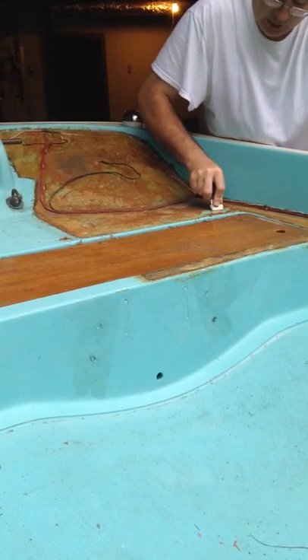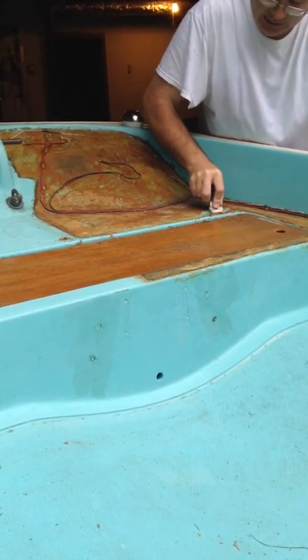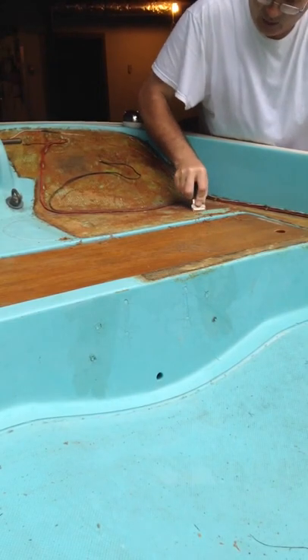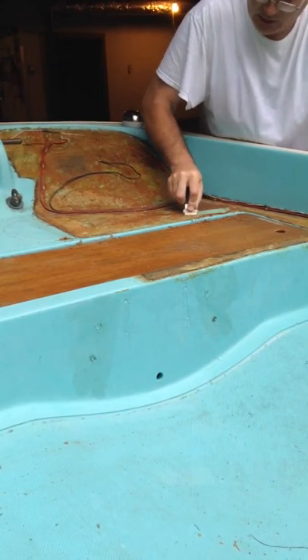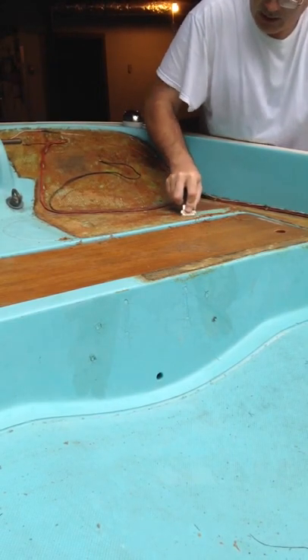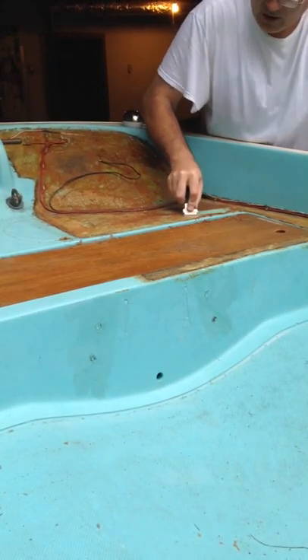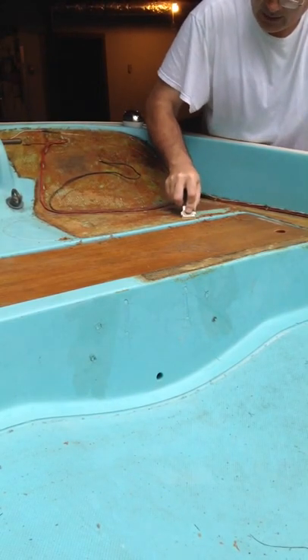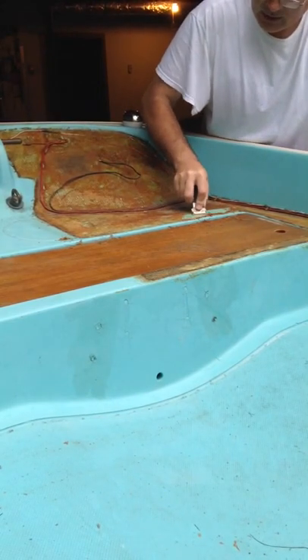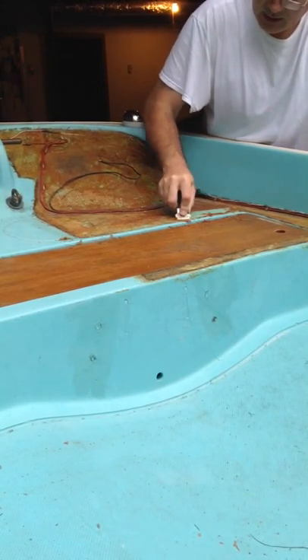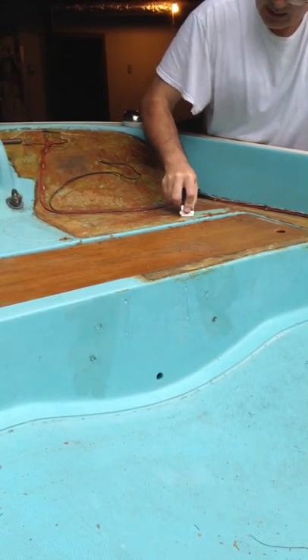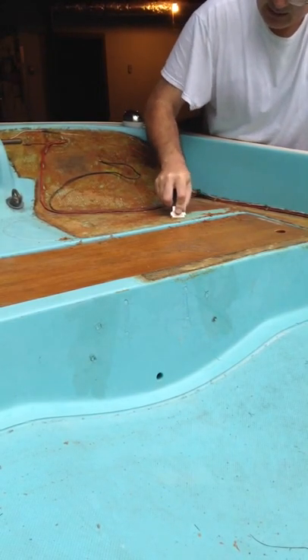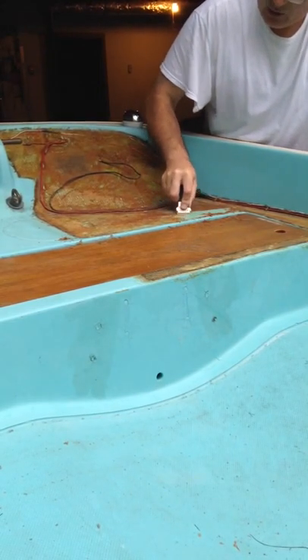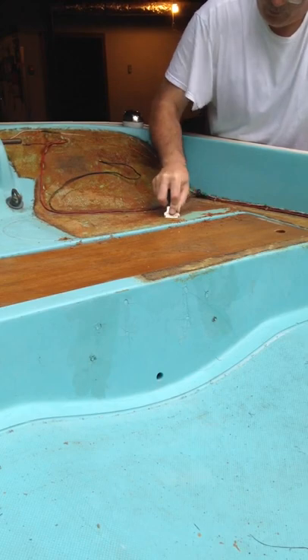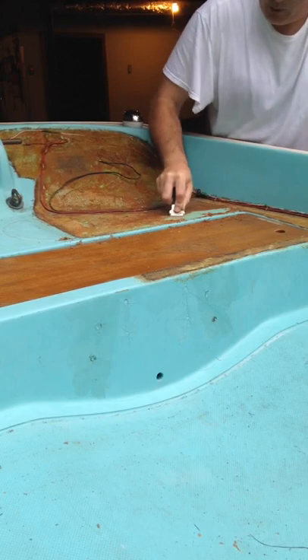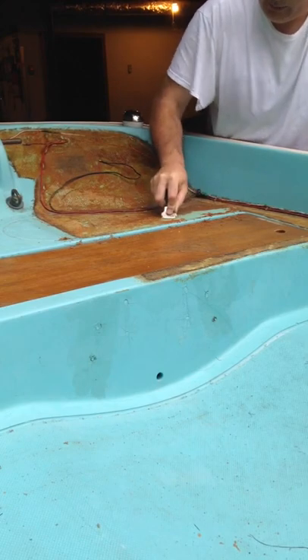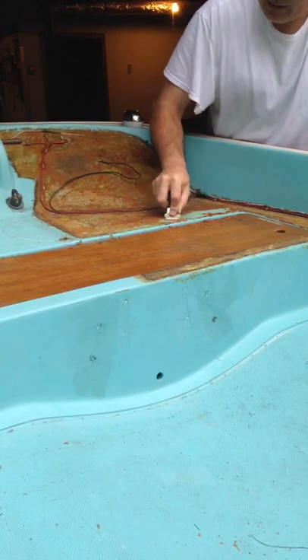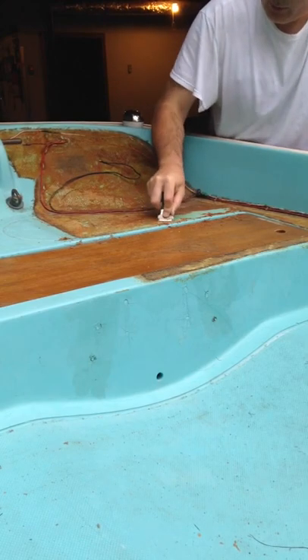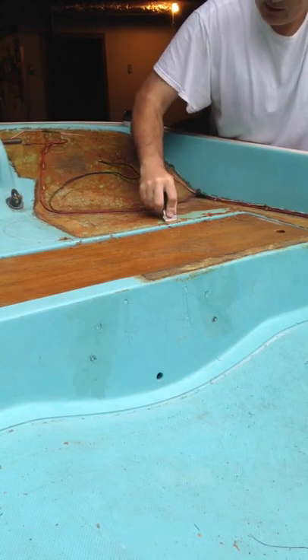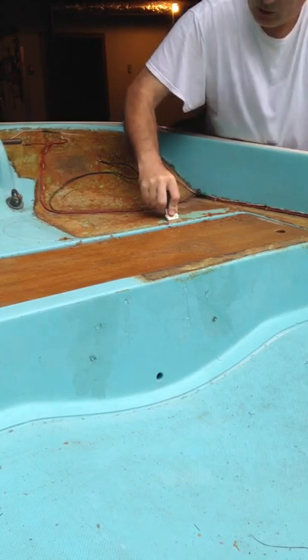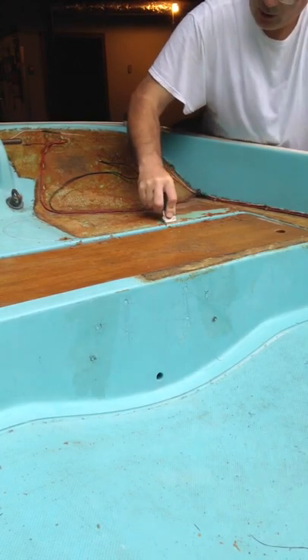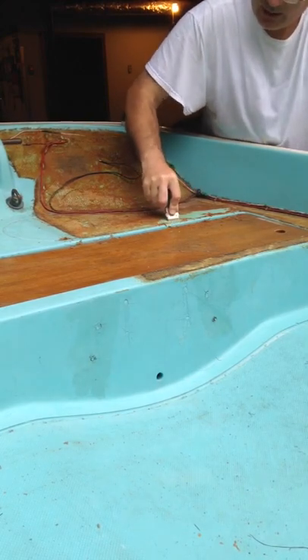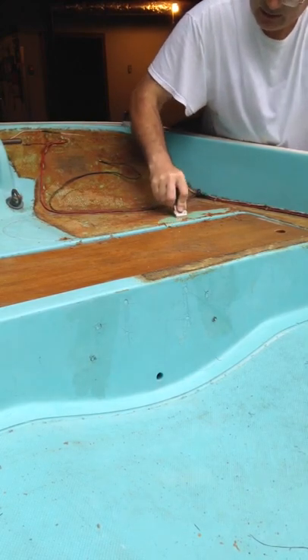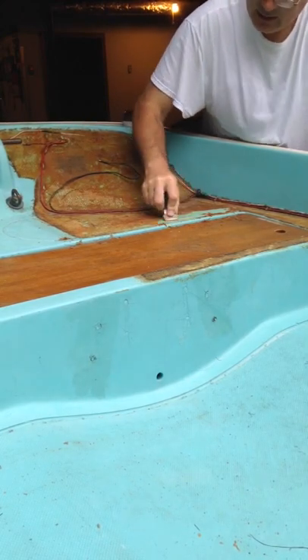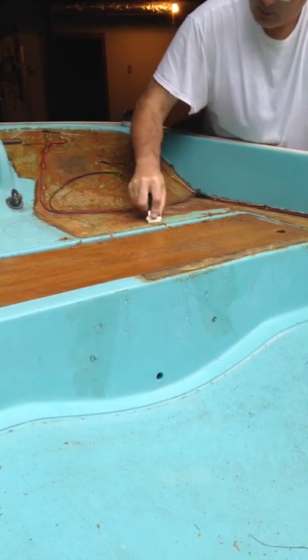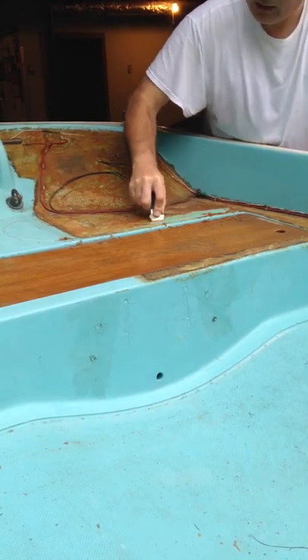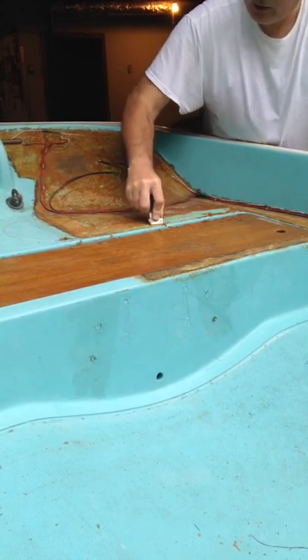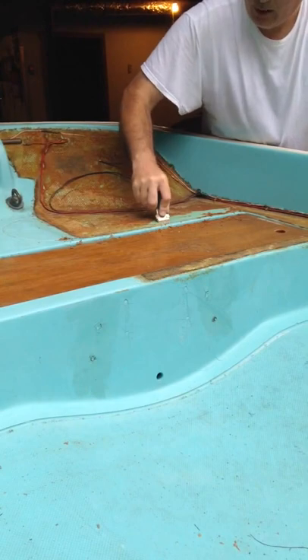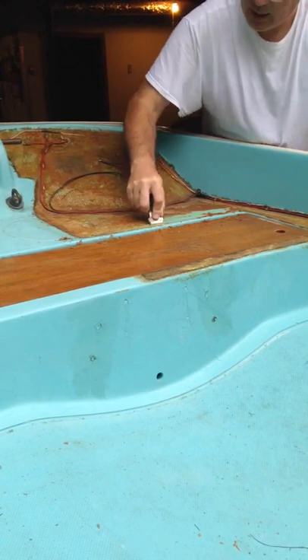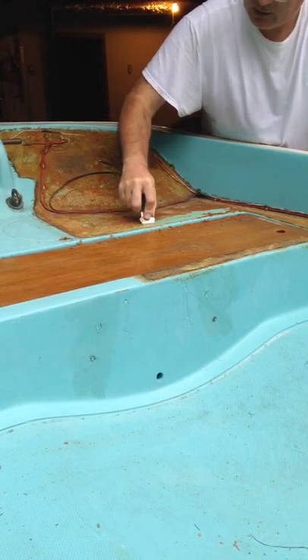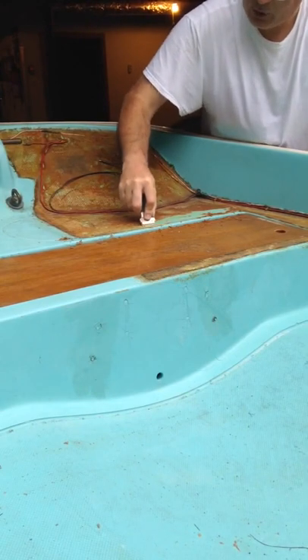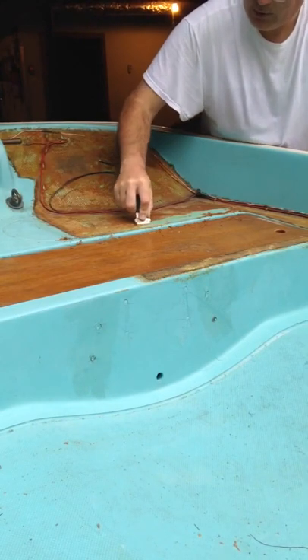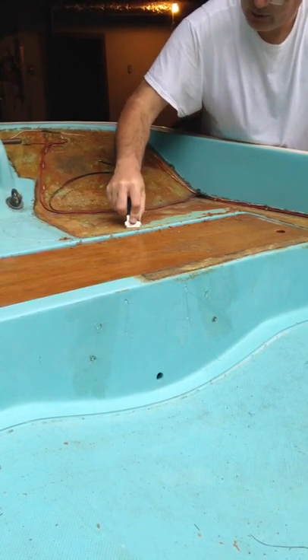Try not to gouge the fiberglass. Then again, this boat needs to be painted anyway, so I'm not too worried about that. It's got a lot of other problems besides a few small gouges.